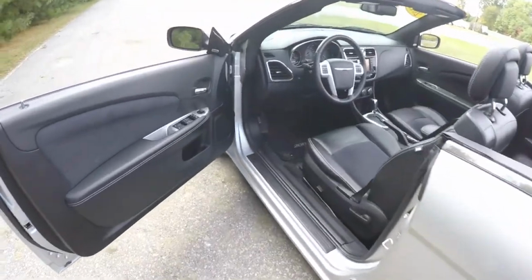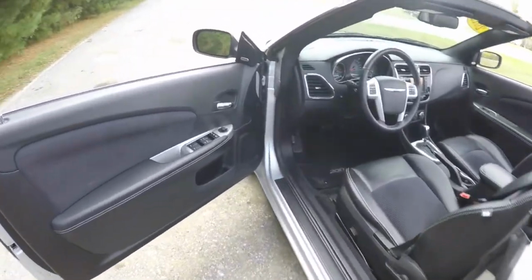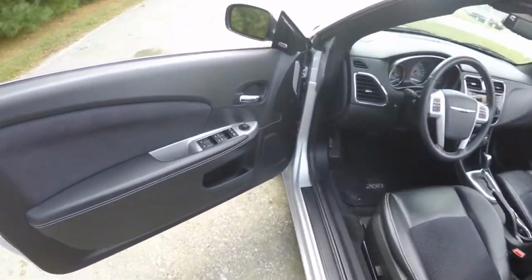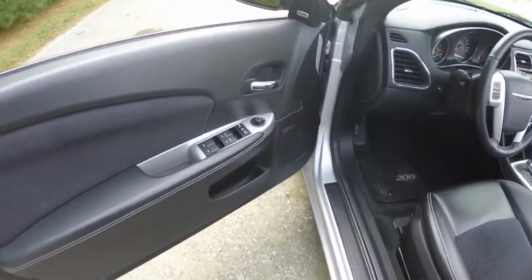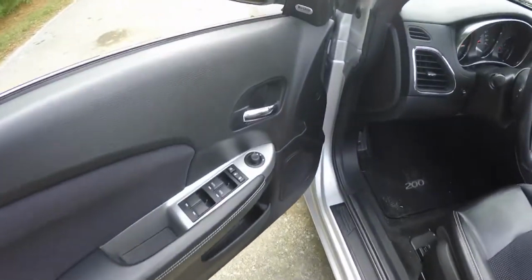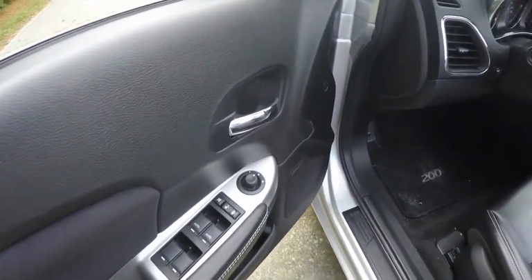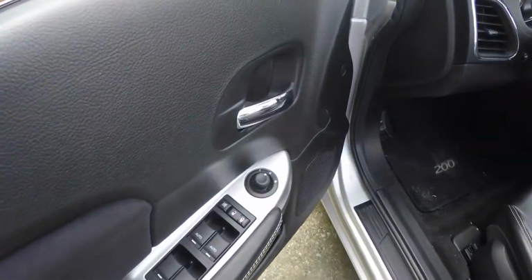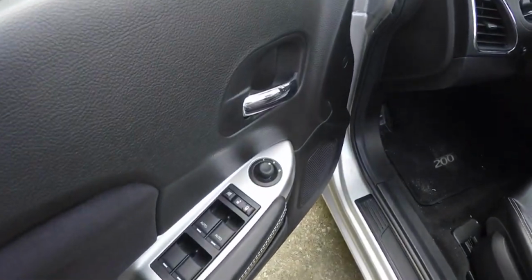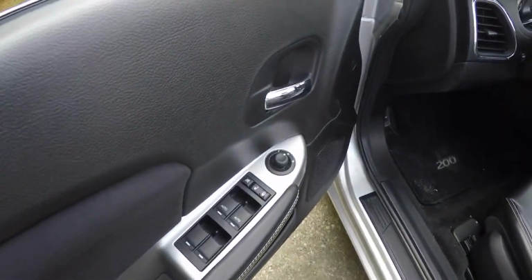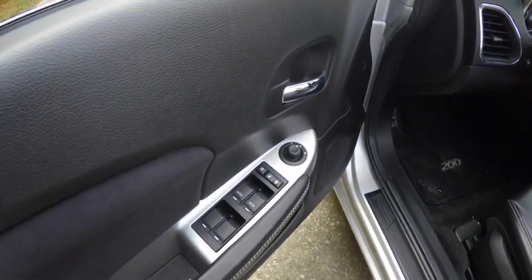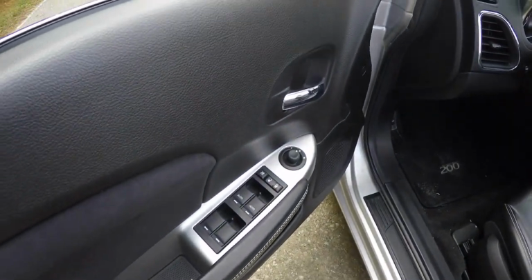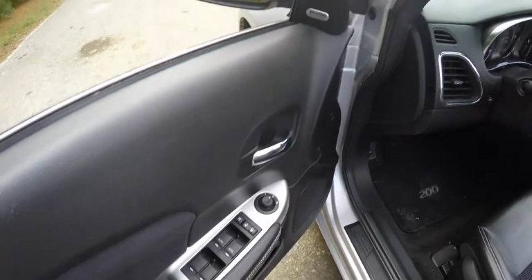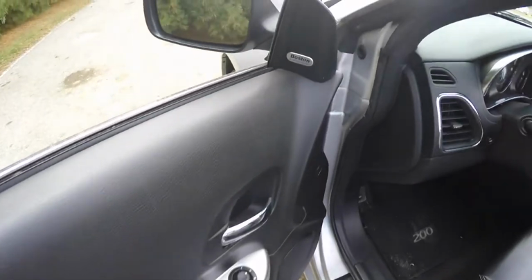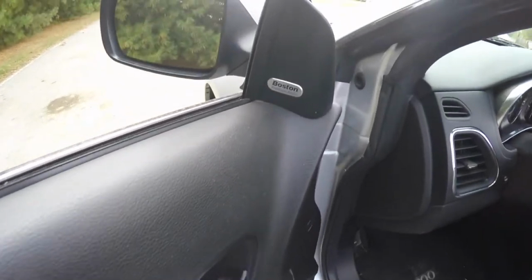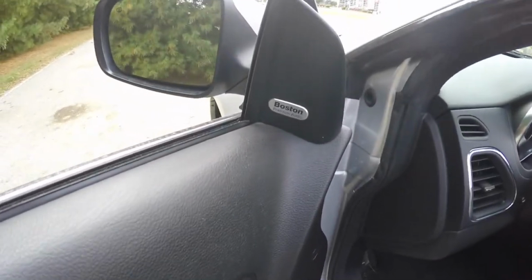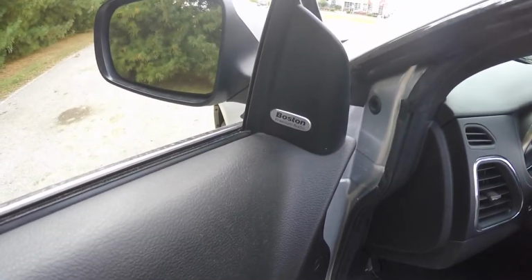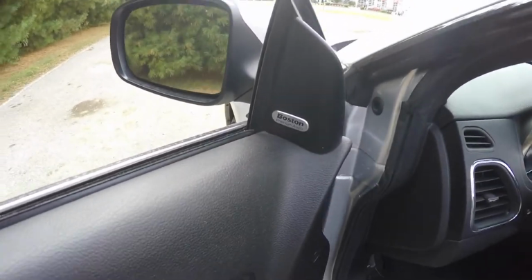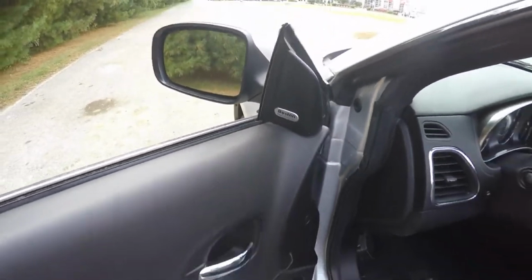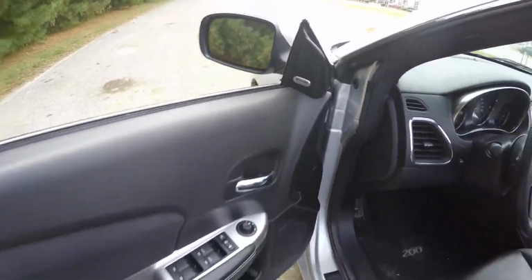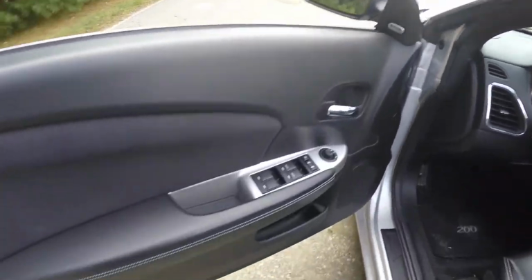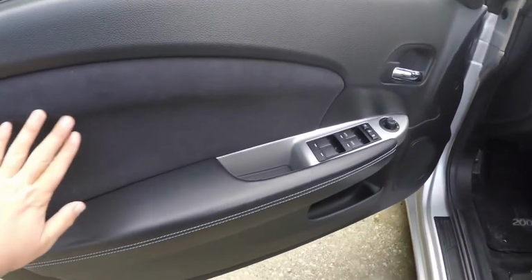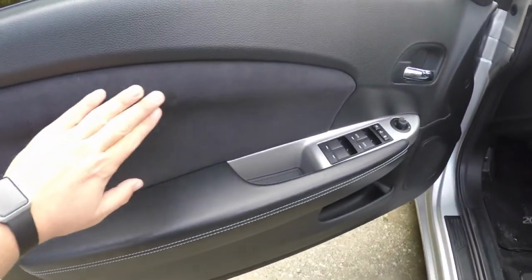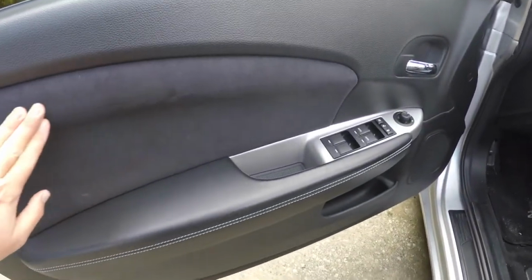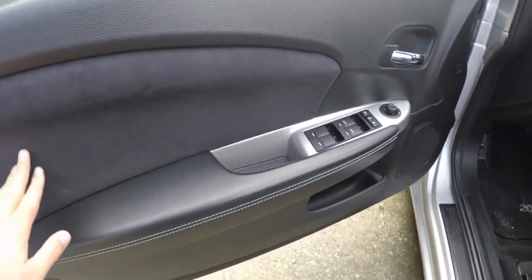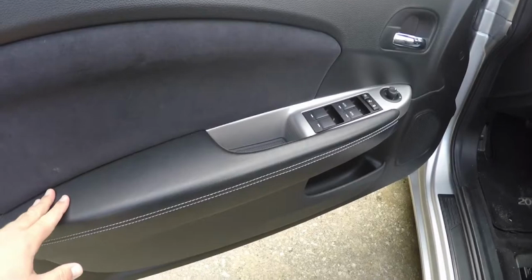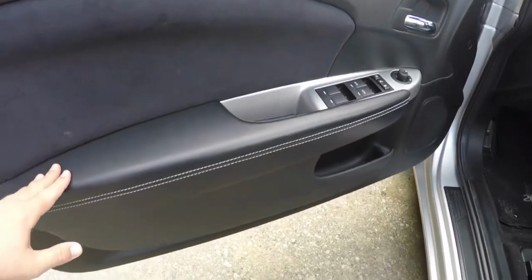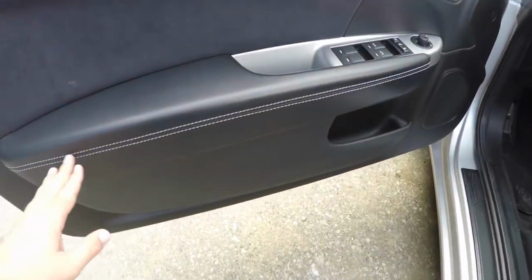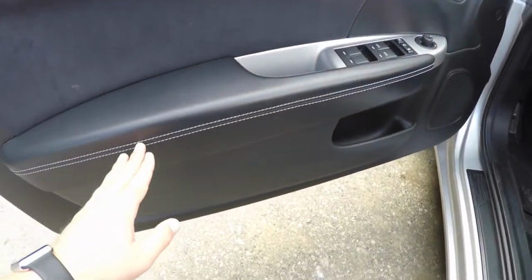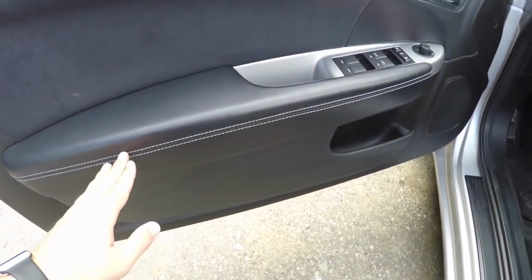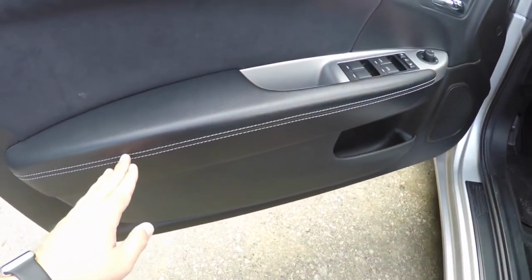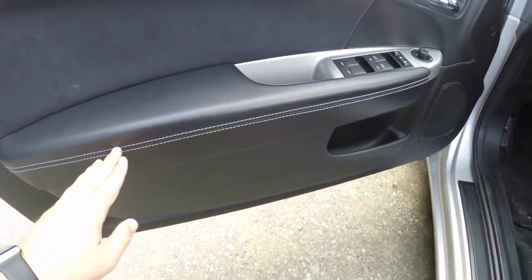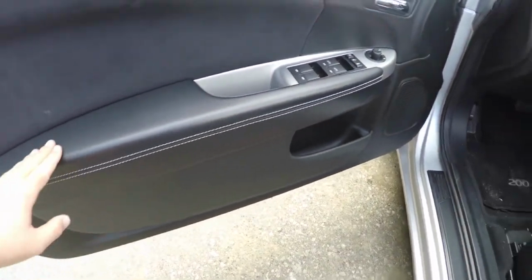Inside, this vehicle is equipped with power-heated mirrors, power windows, and power door locks. It also has a premium Boston audio system, the suede inserts on the door panels, as well as the satin-silver contrast stitching.